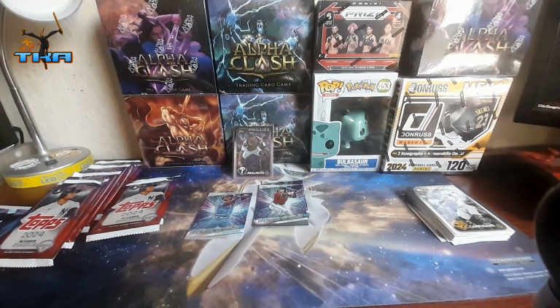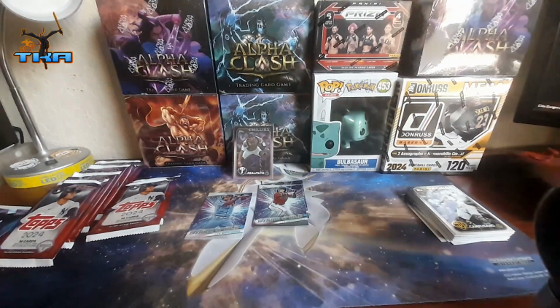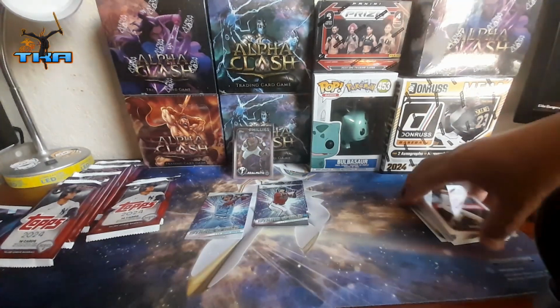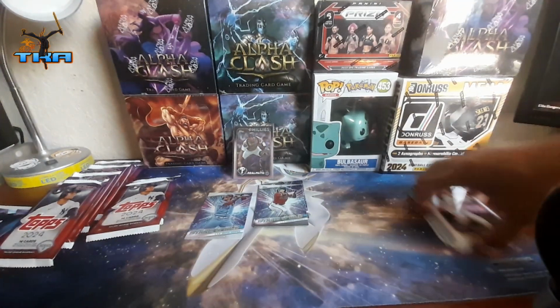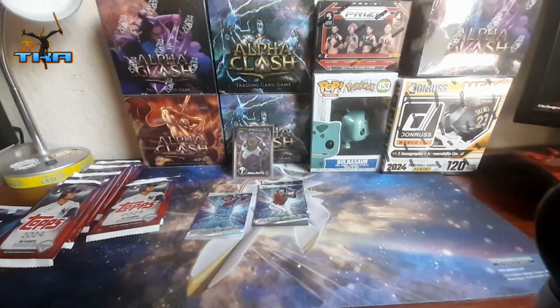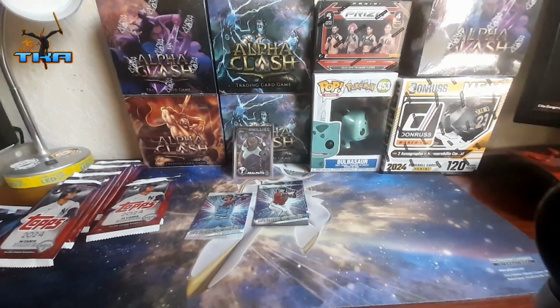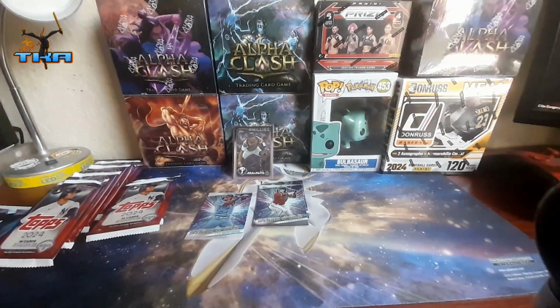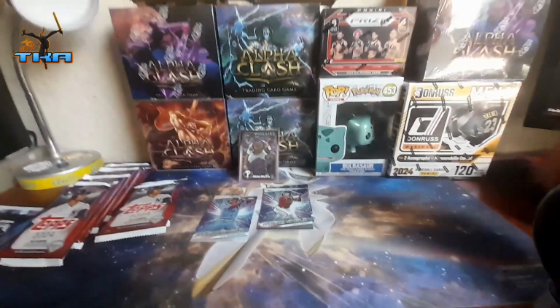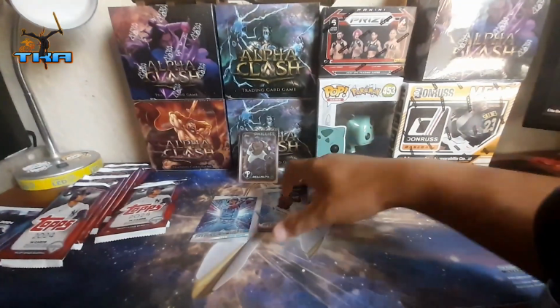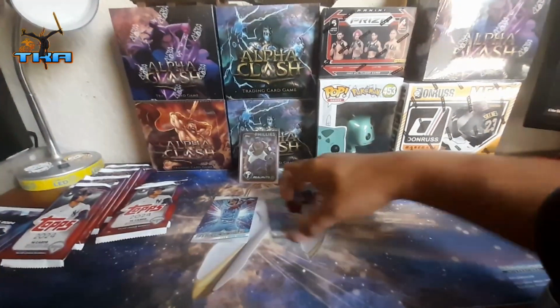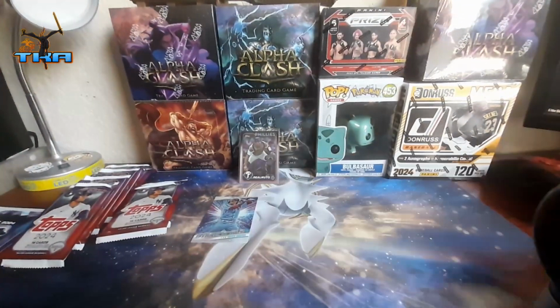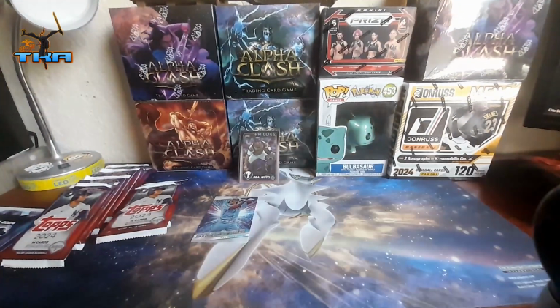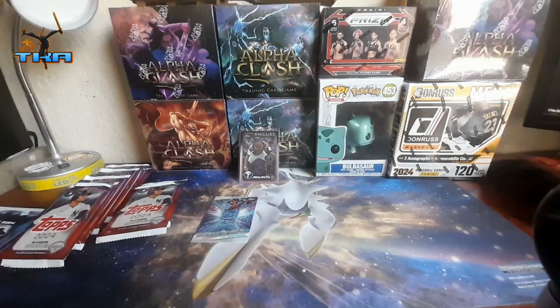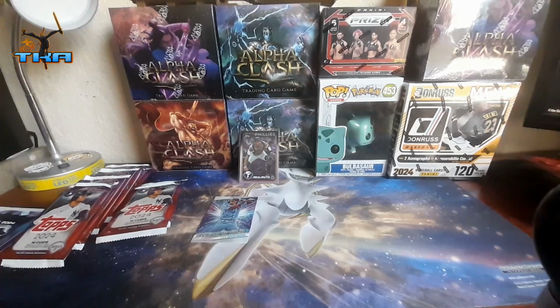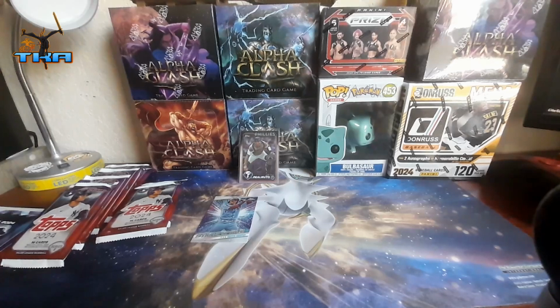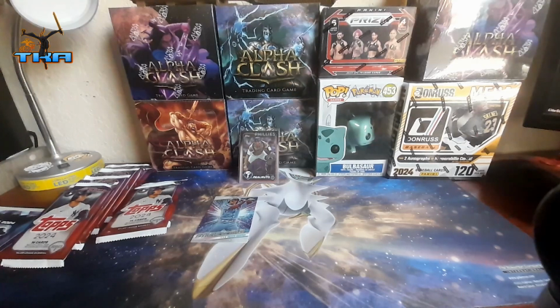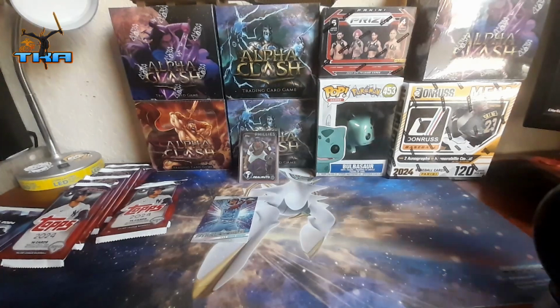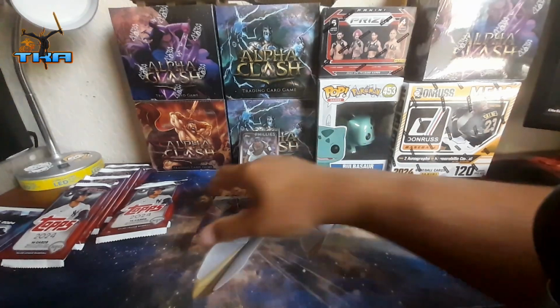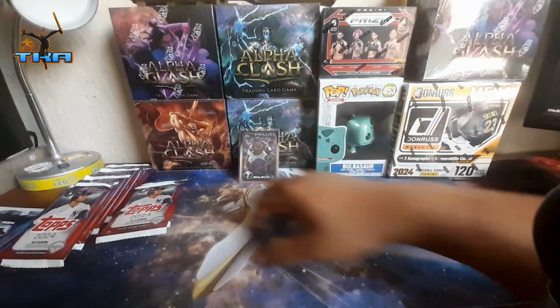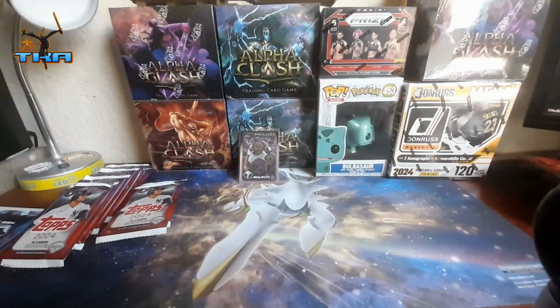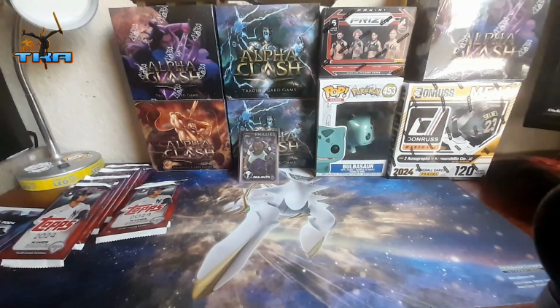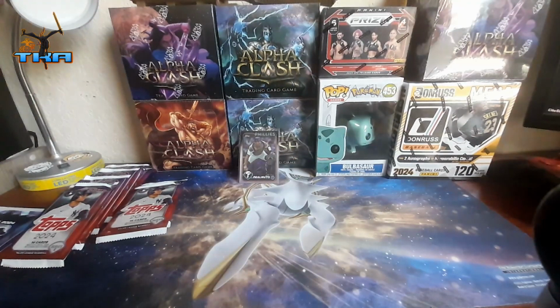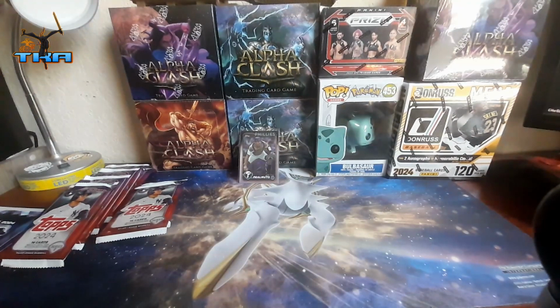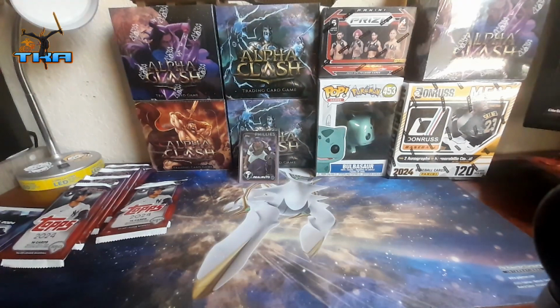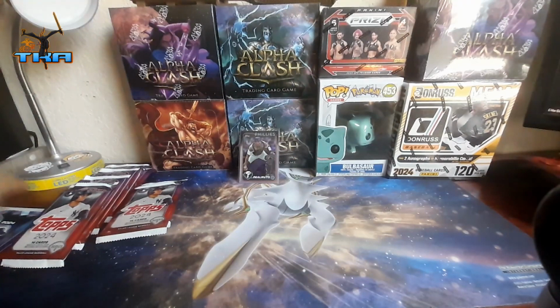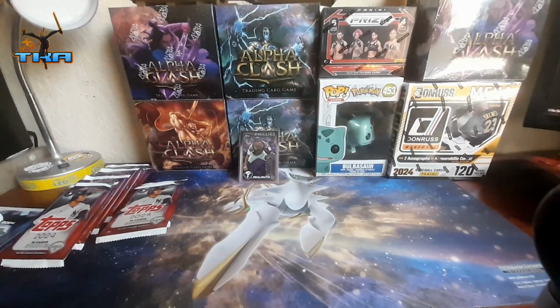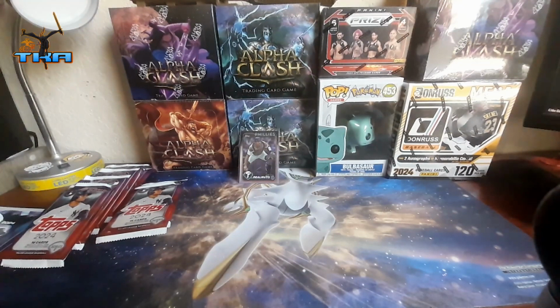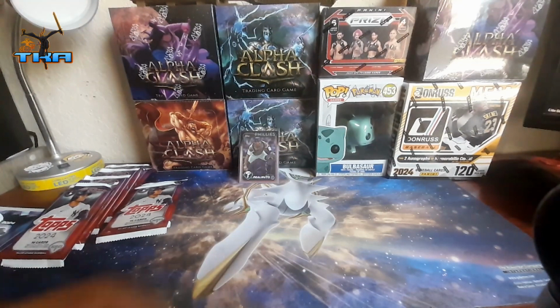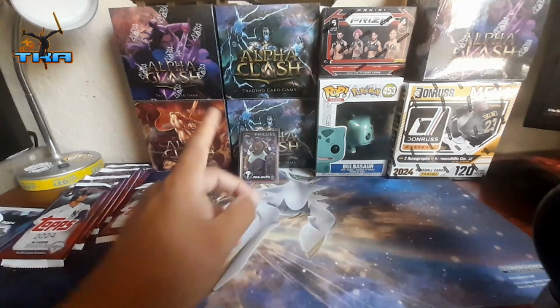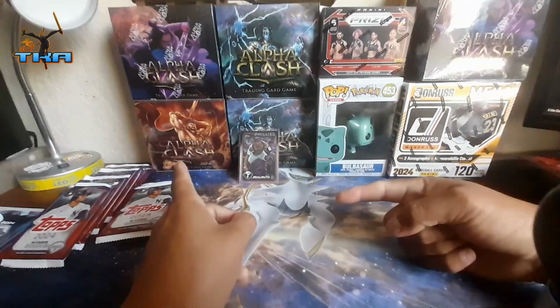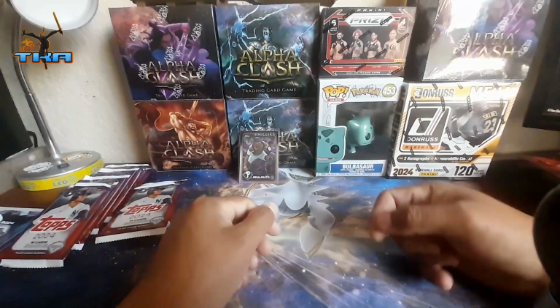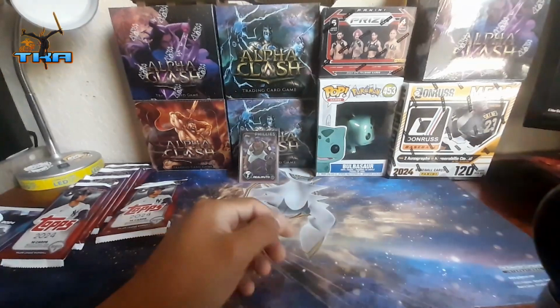Not too bad, not too good — could be a lot better. Could be a numbered card in there, I wish. Now we're gonna start on the second stack.